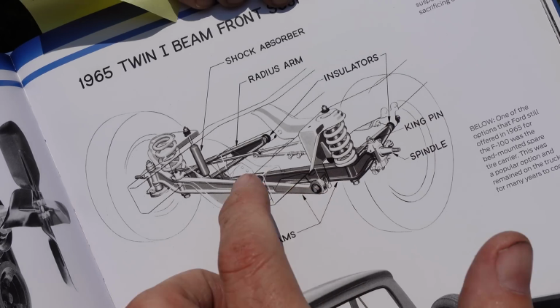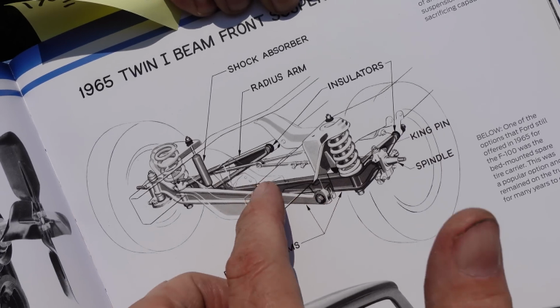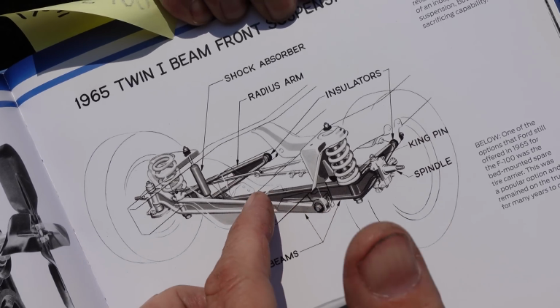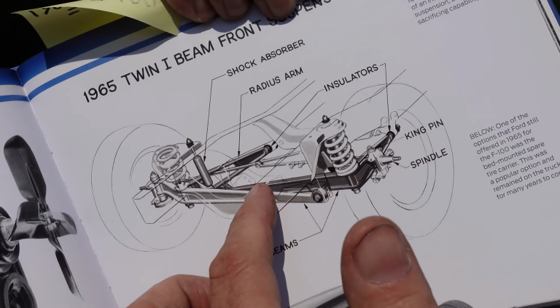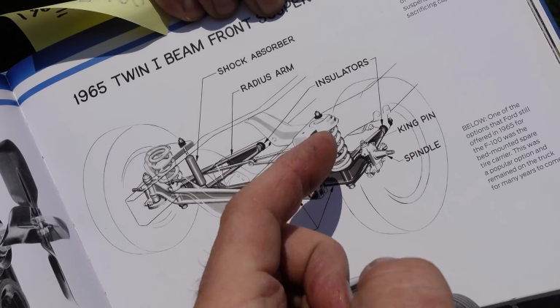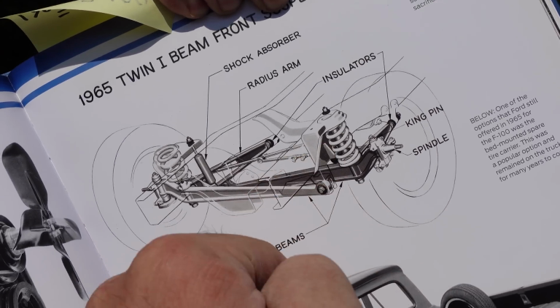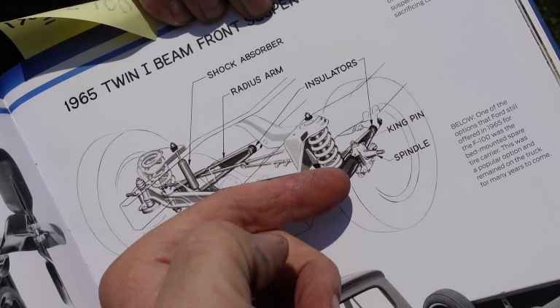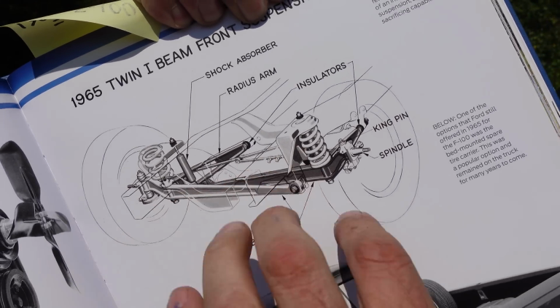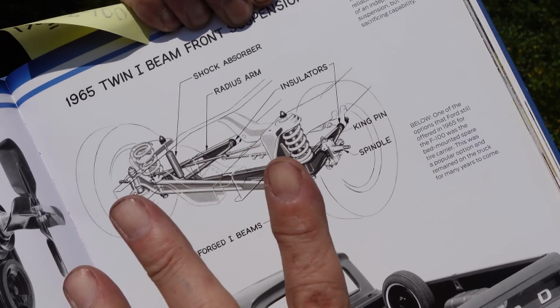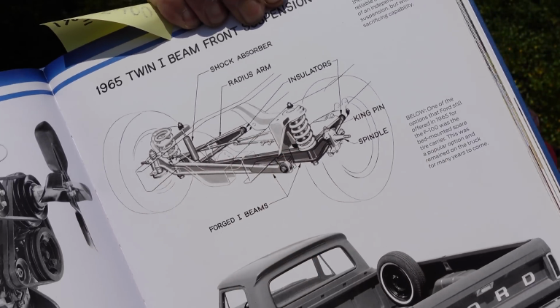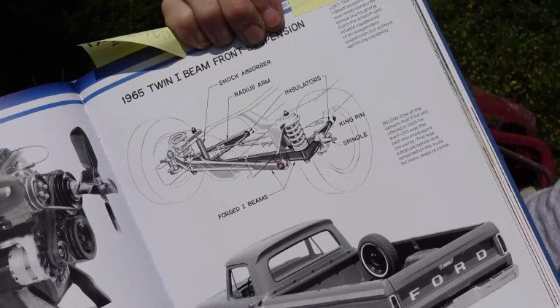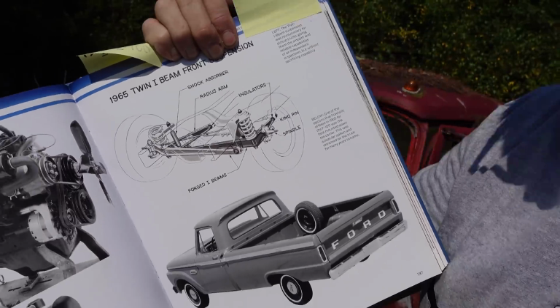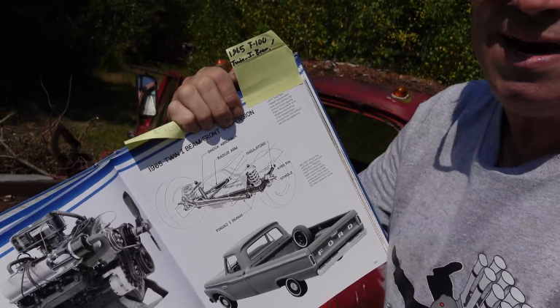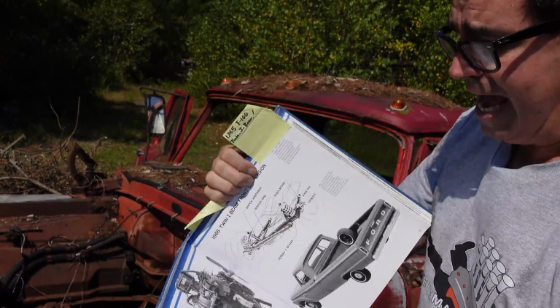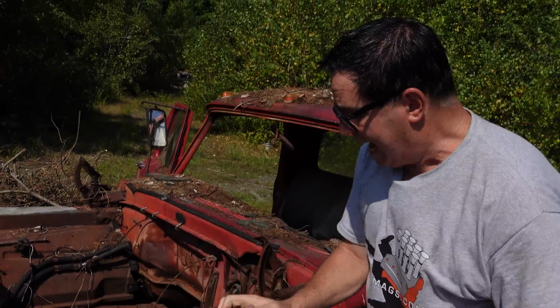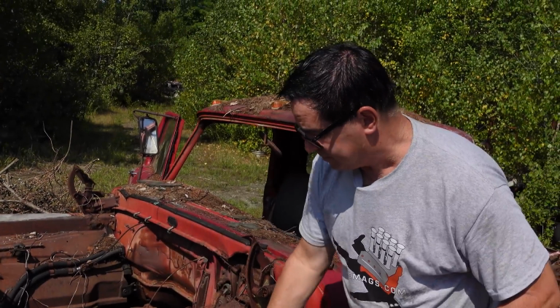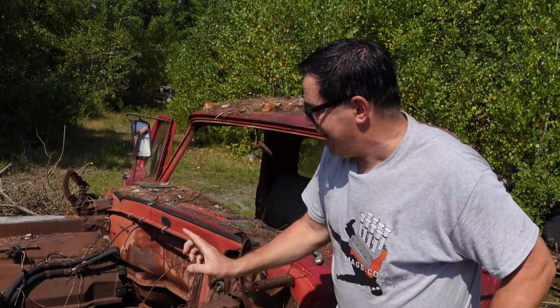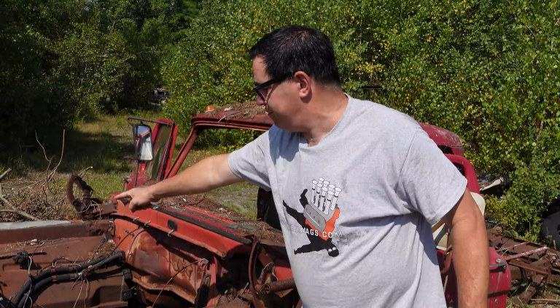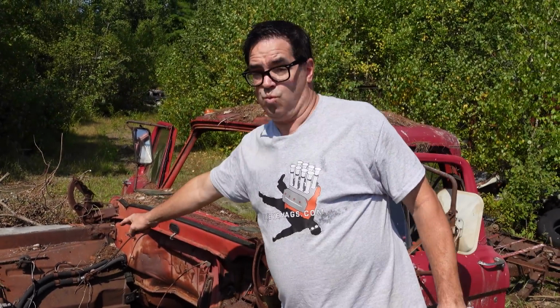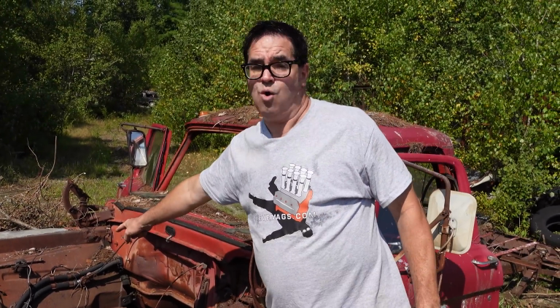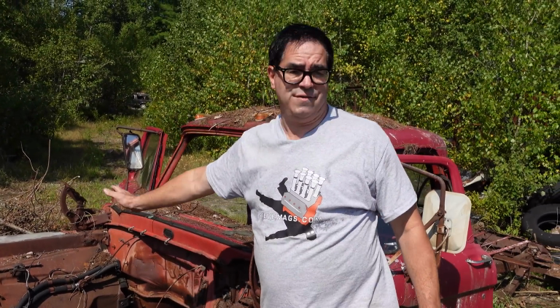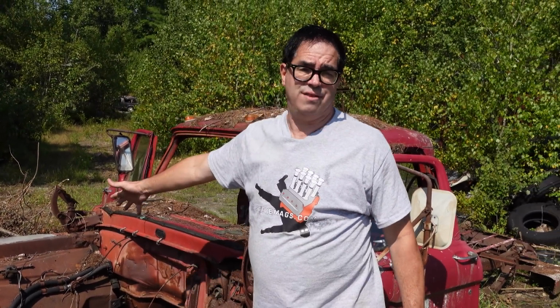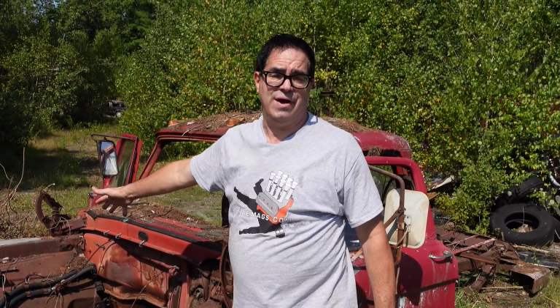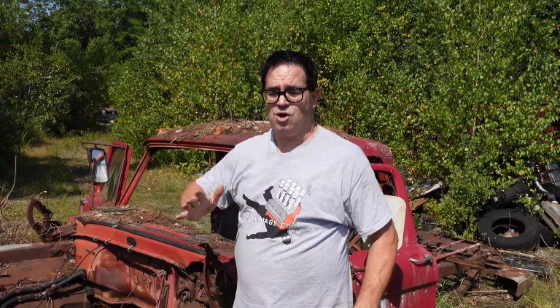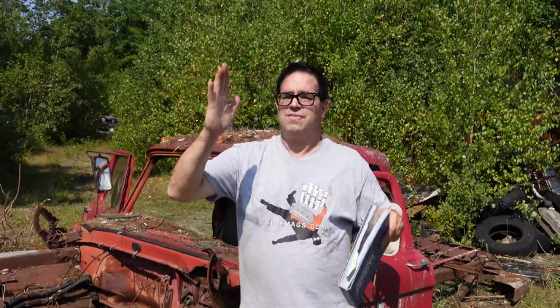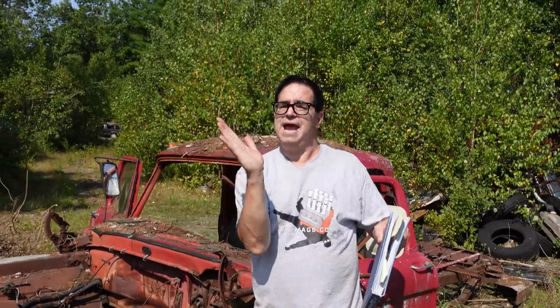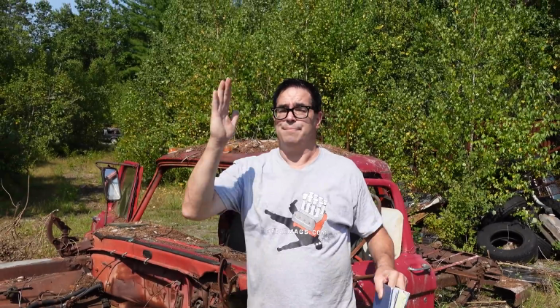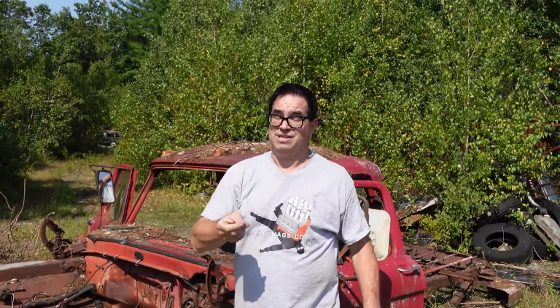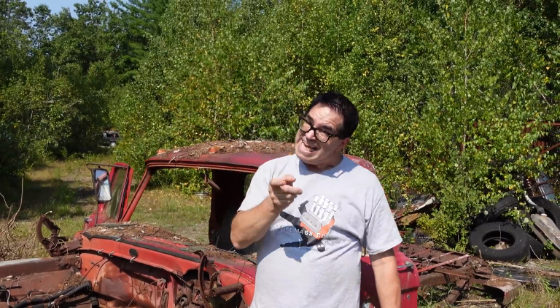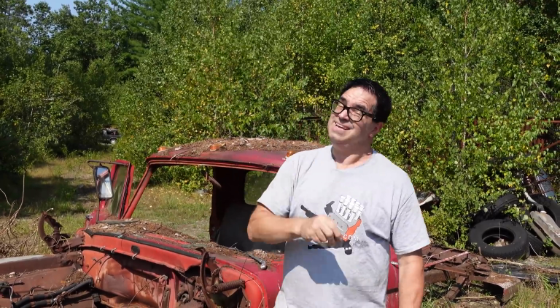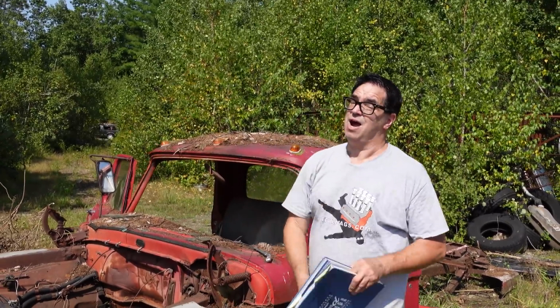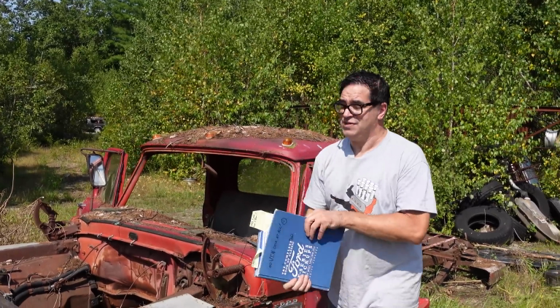Notice they're not pivoted in the middle. If they were, then each one of these half axles would have huge camber shifts. Instead, the axle half on this side is anchored way over on the other side of the frame rail. So there's not that much camber drop on these things — but there is camber drop, I have to say.